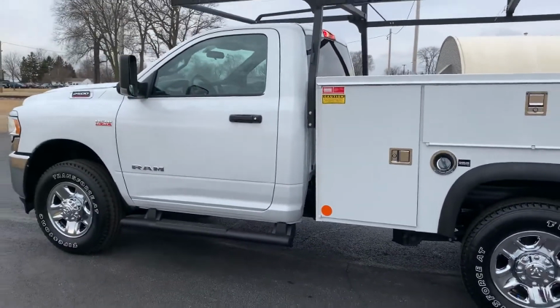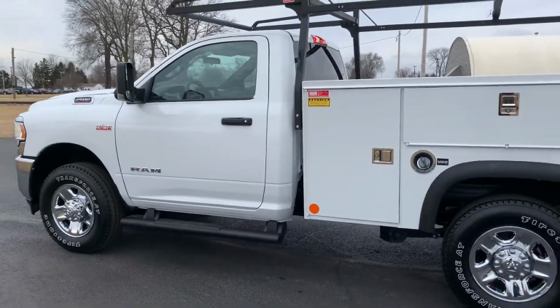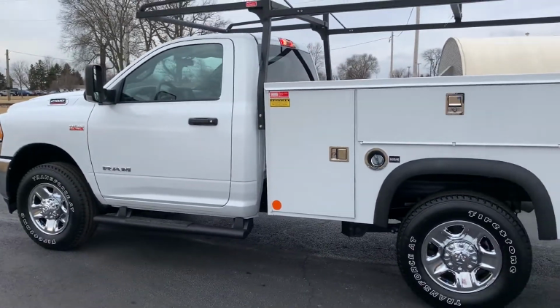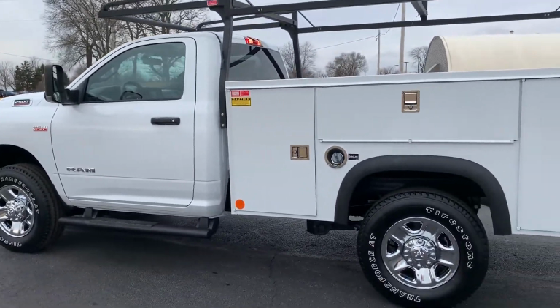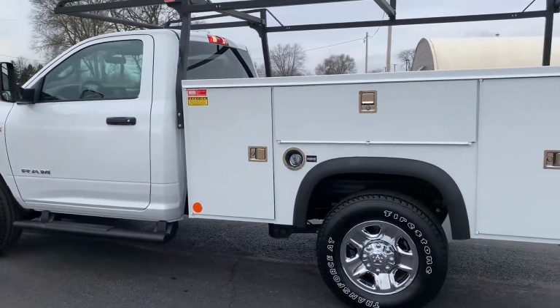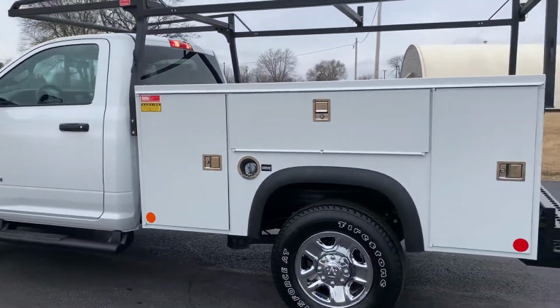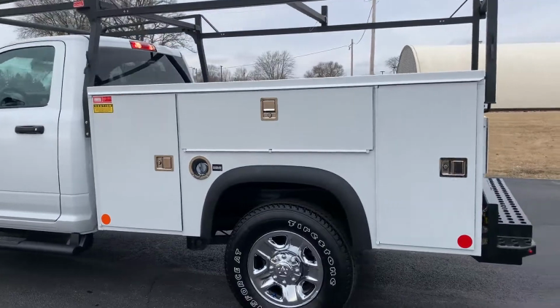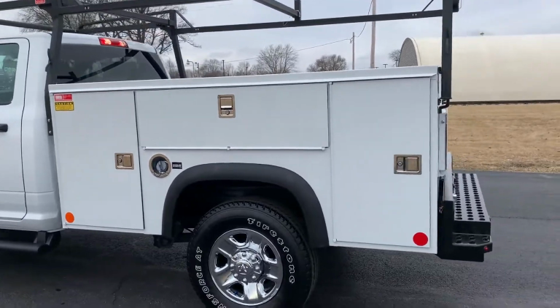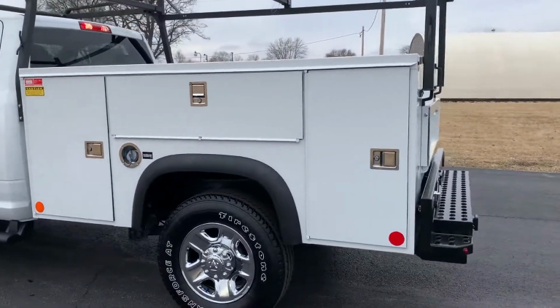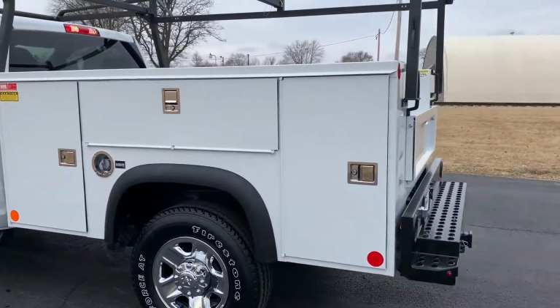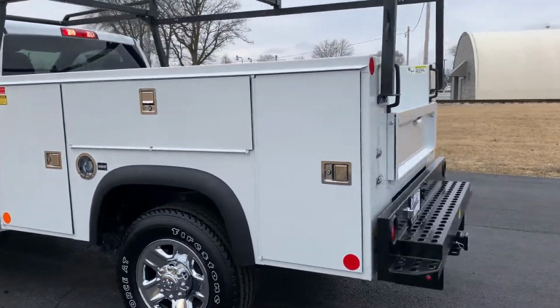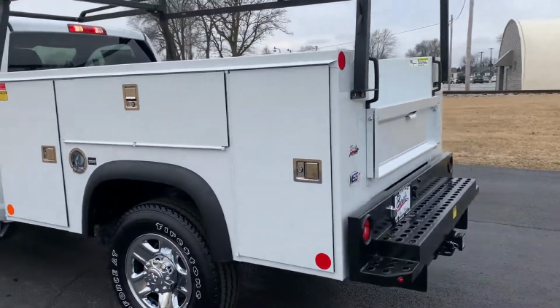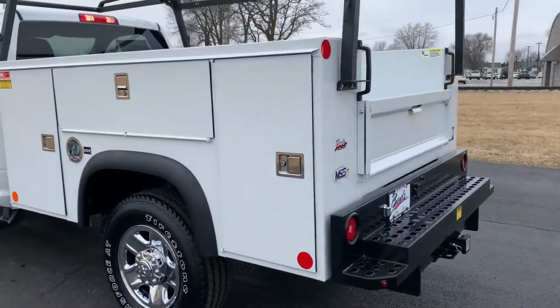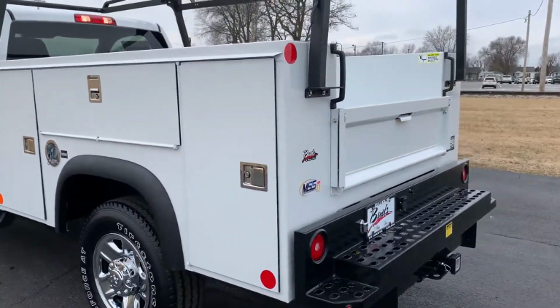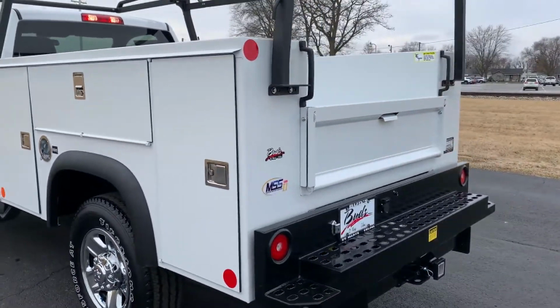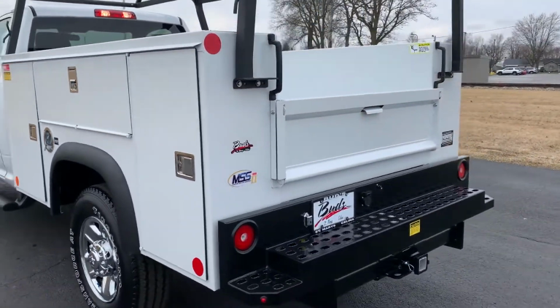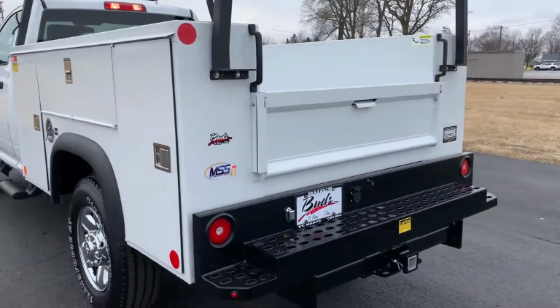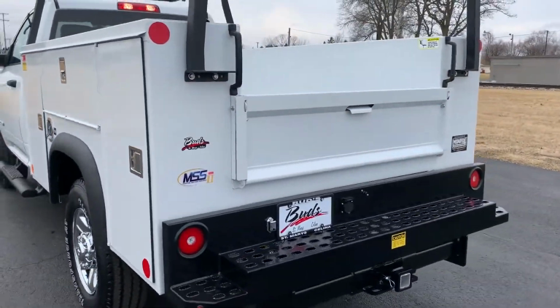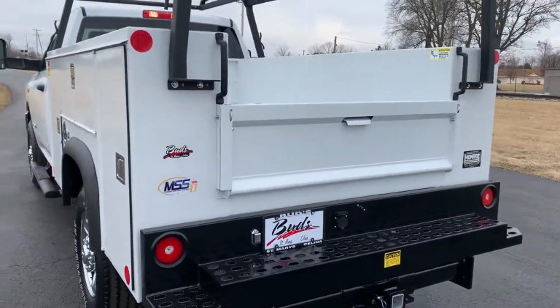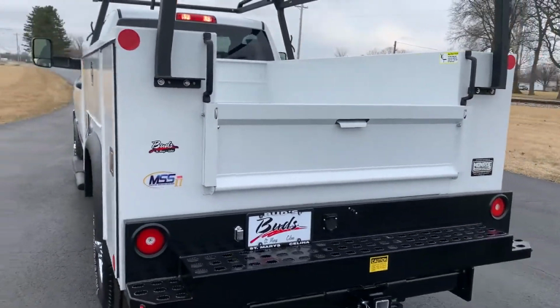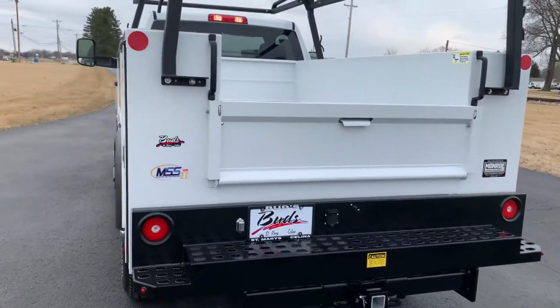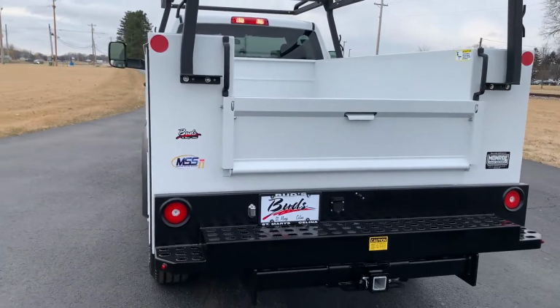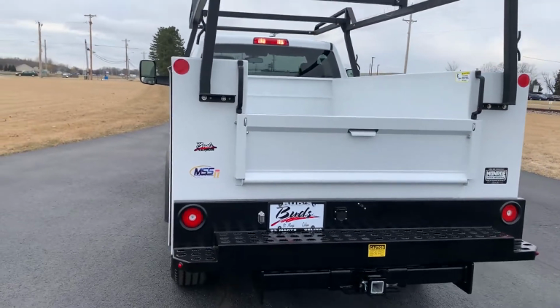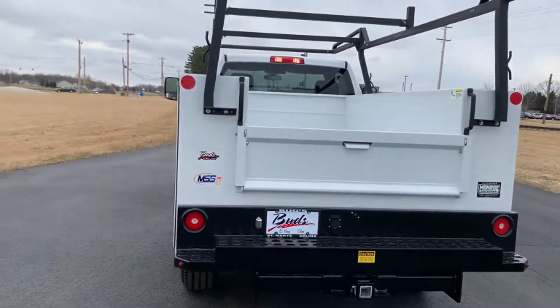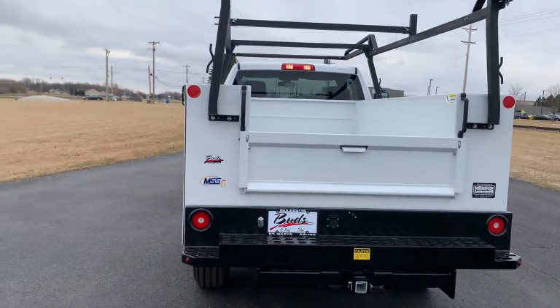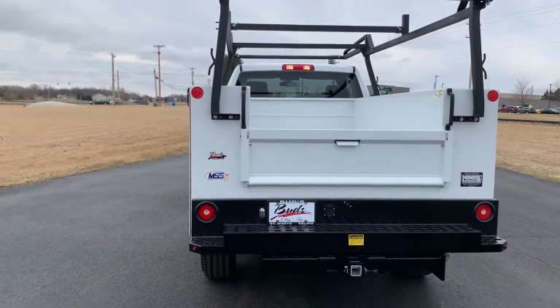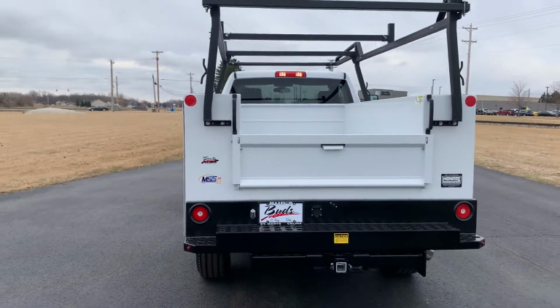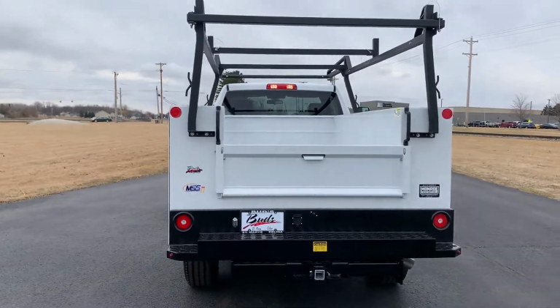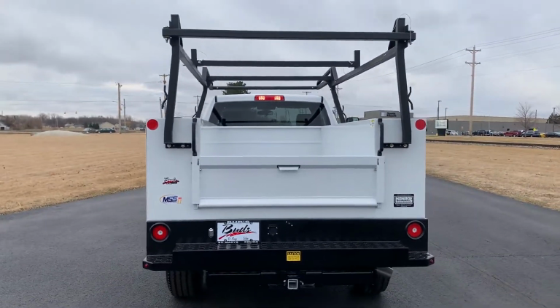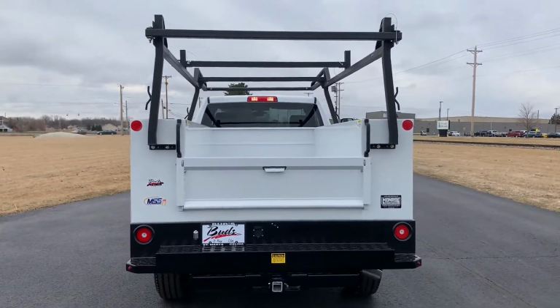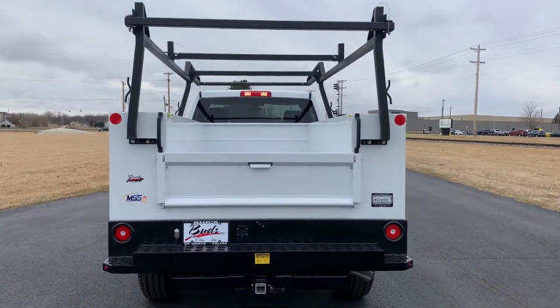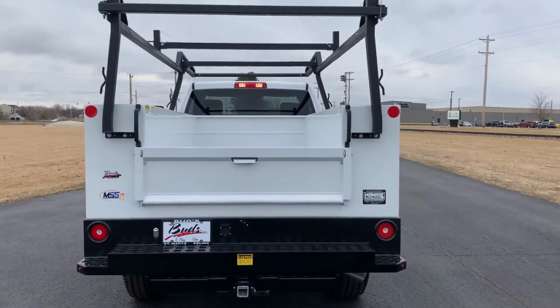Stop by Bud's Chrysler in Salina, Ohio and take a look at this fine 2500. Let's go.